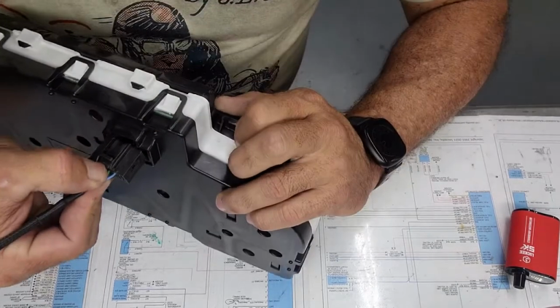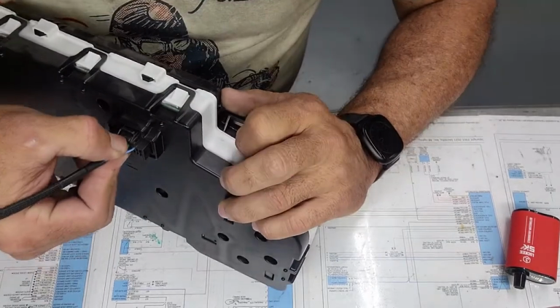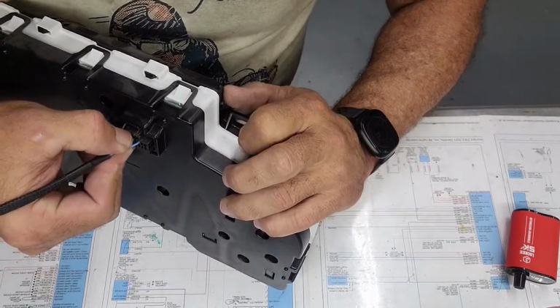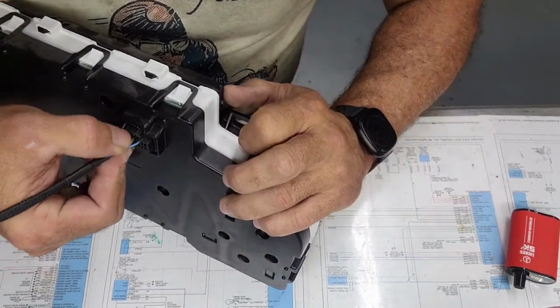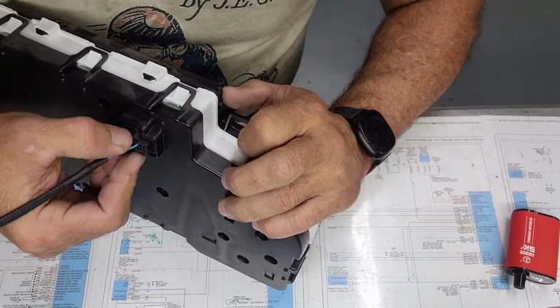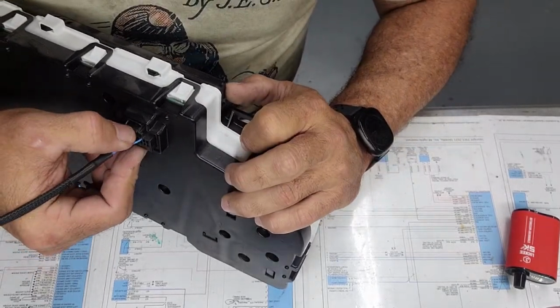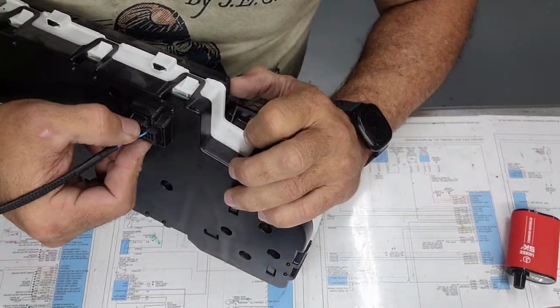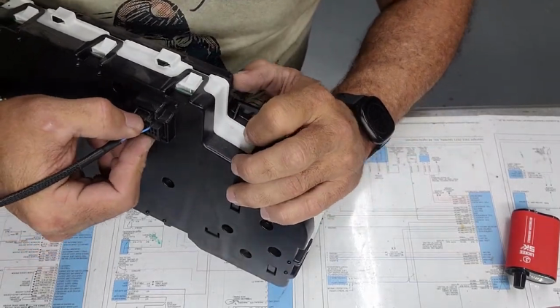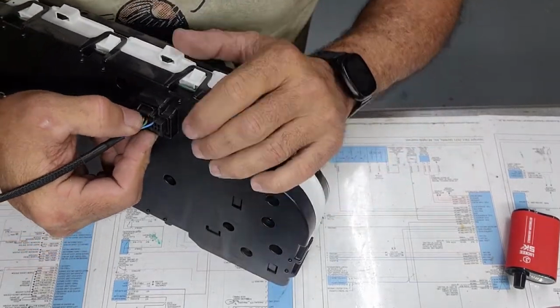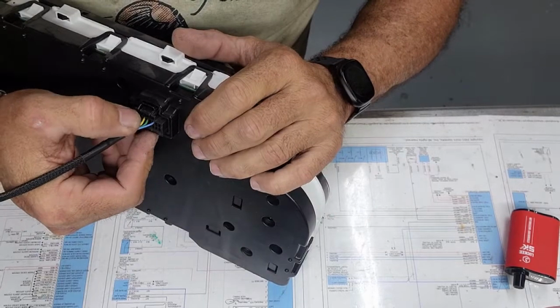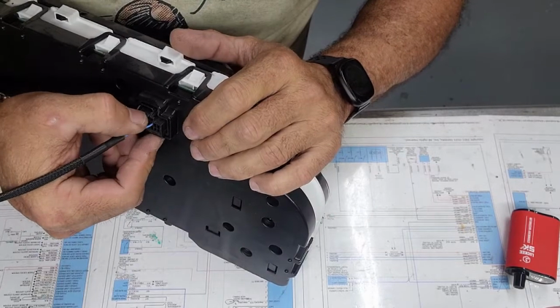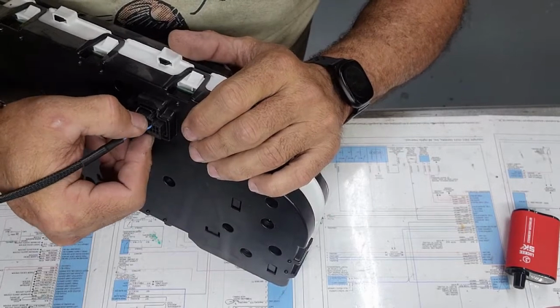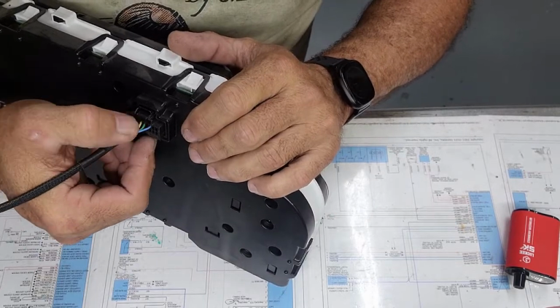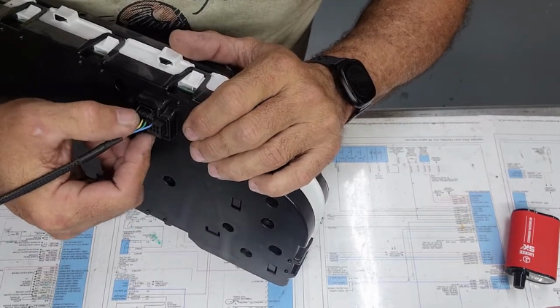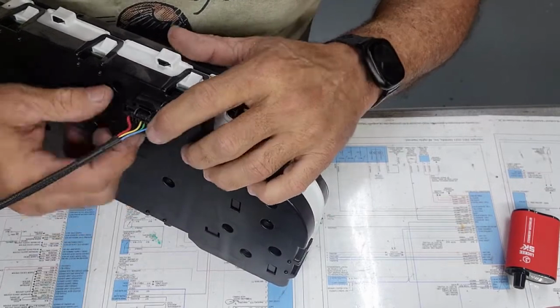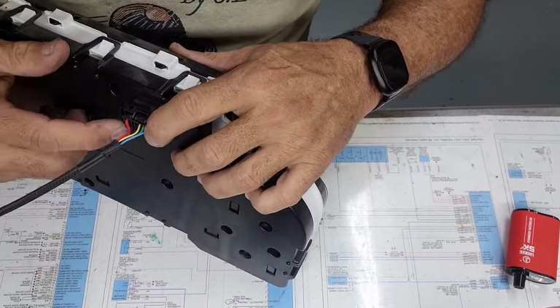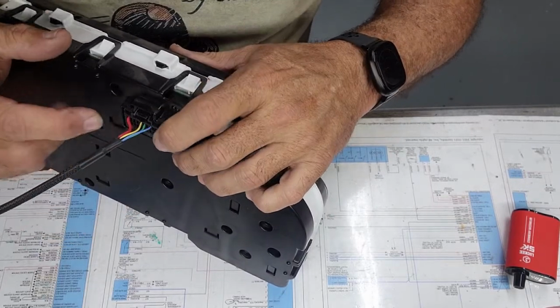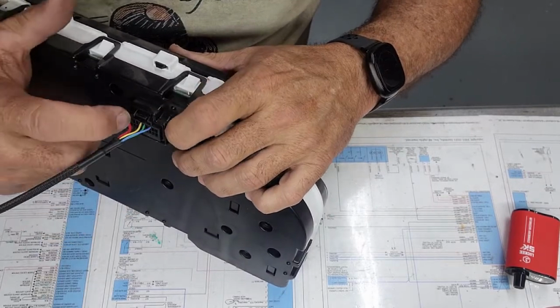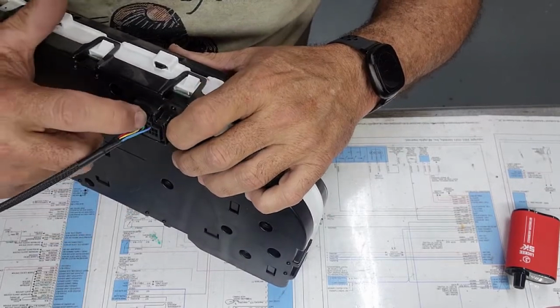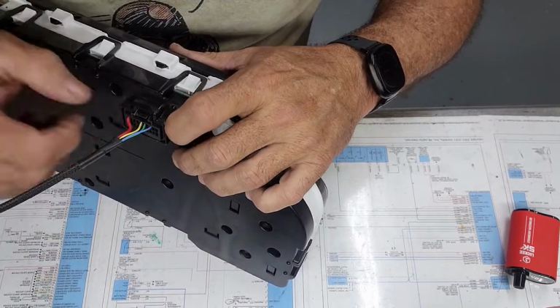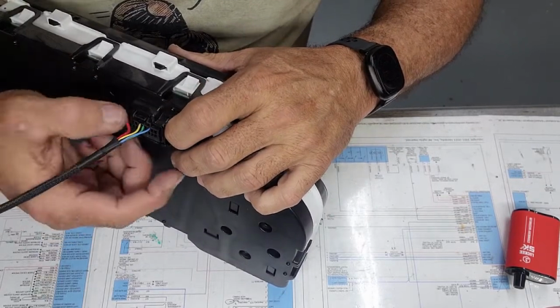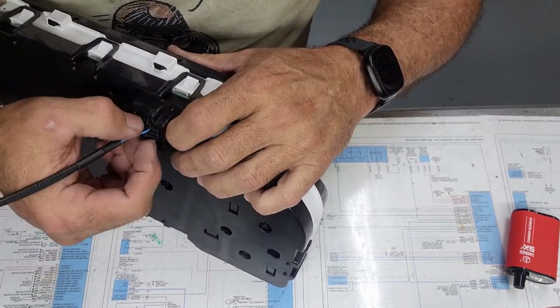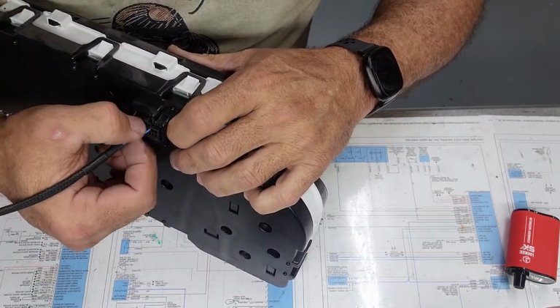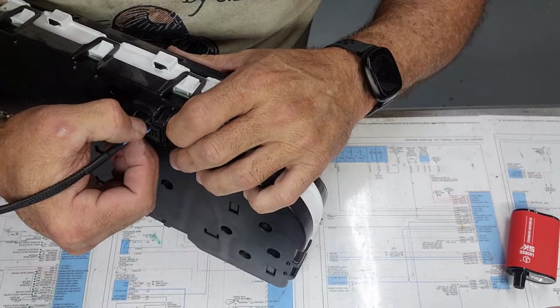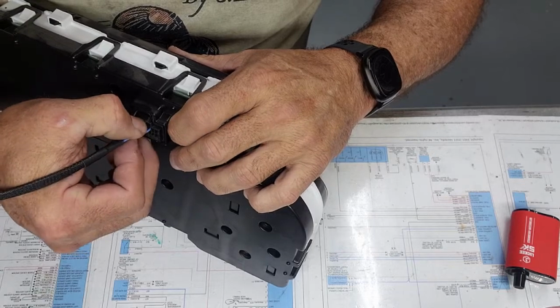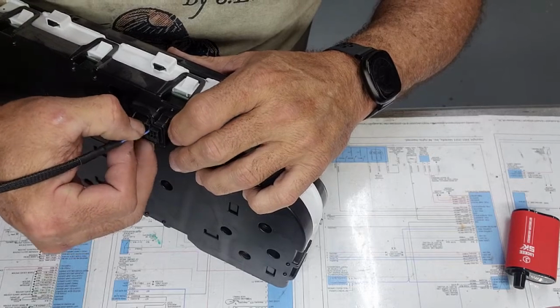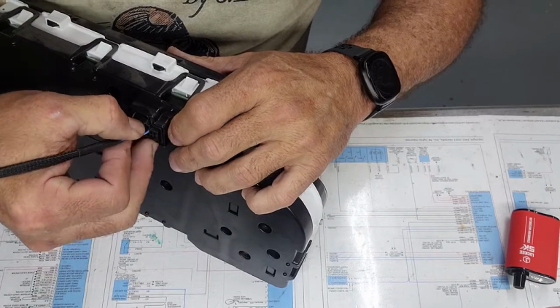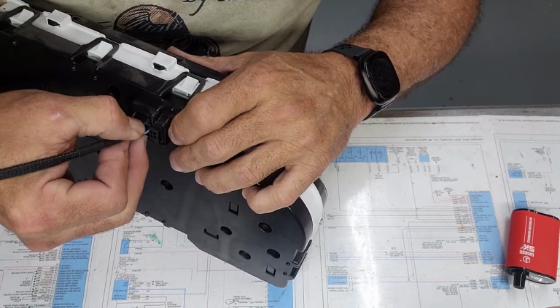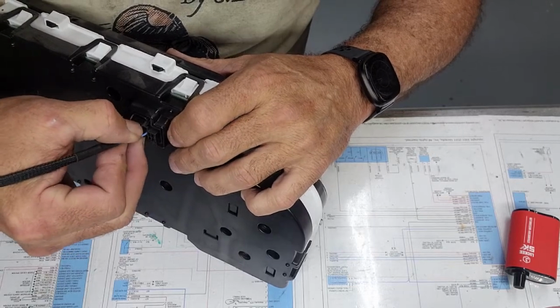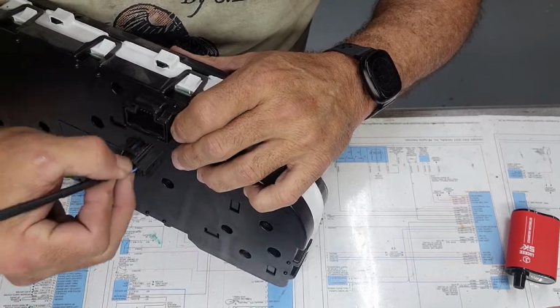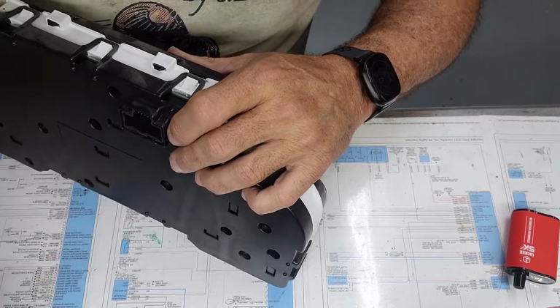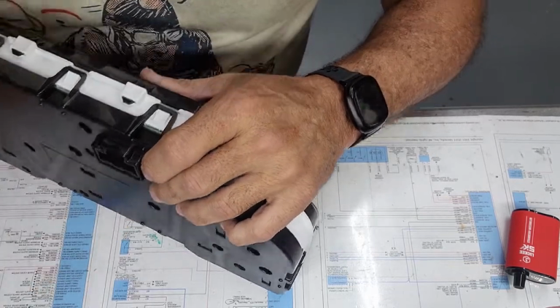This plug comes off the back like this — it comes out like this in the car as well. There's a little catch right there; push down and slide it out.